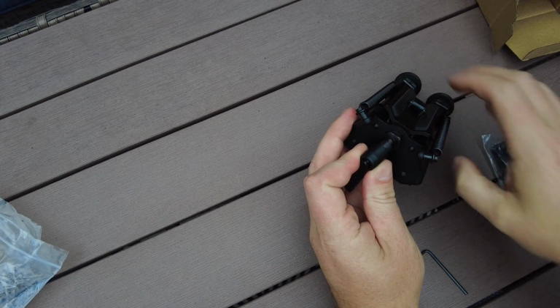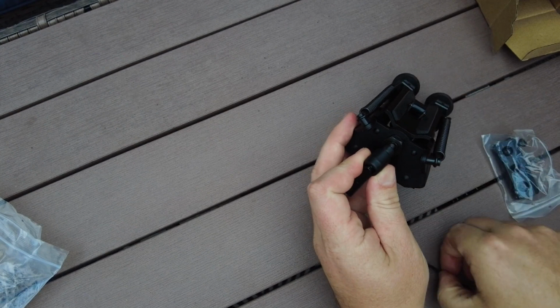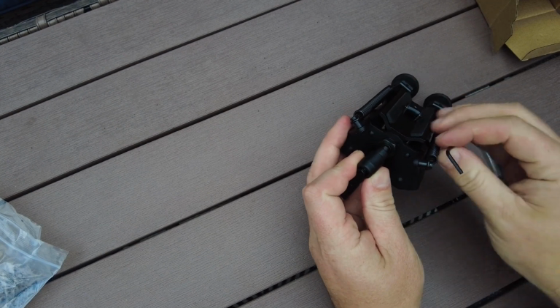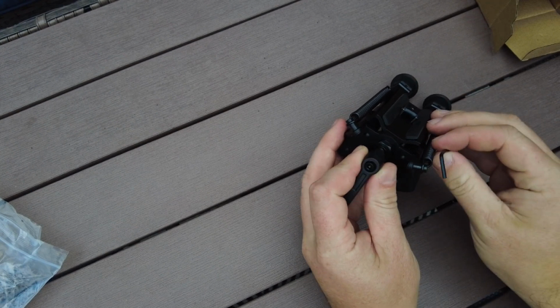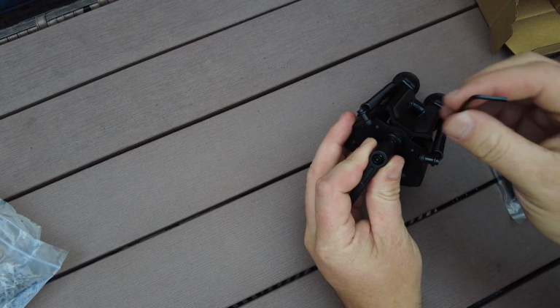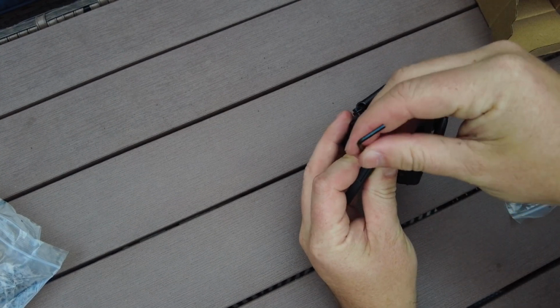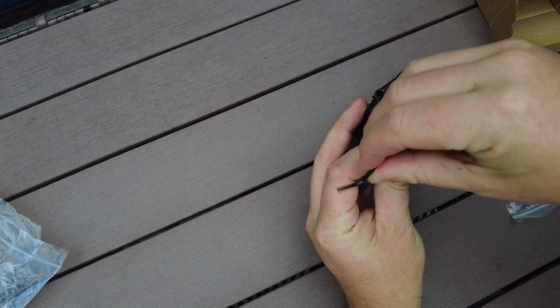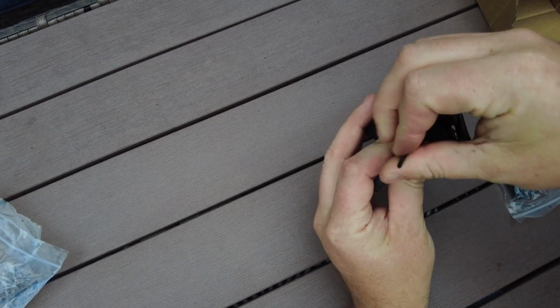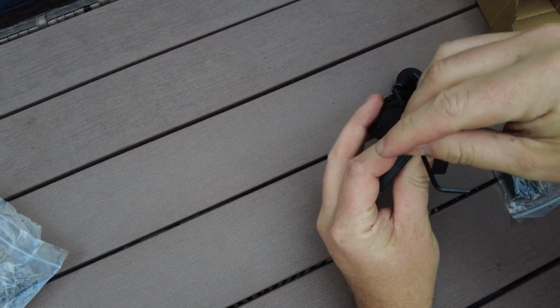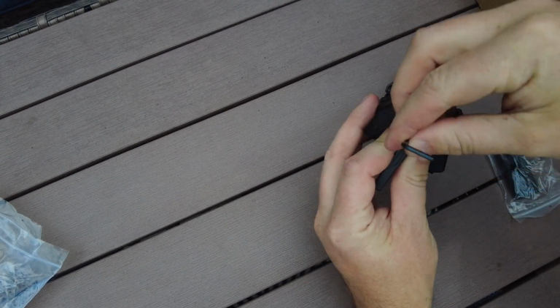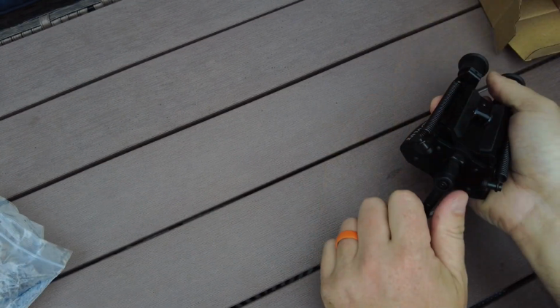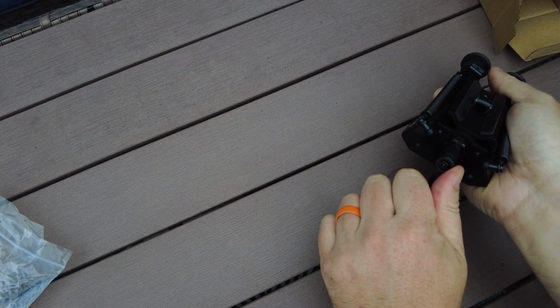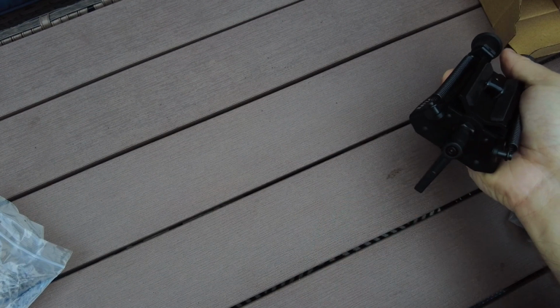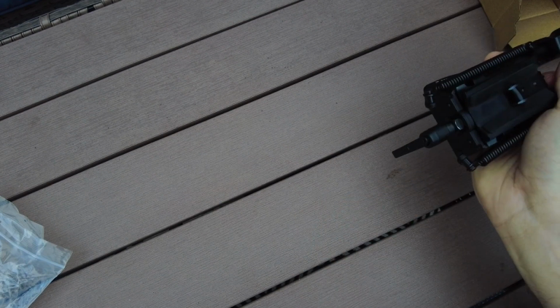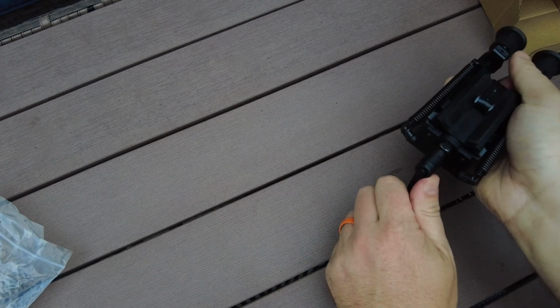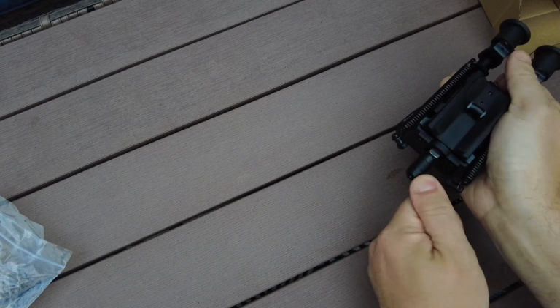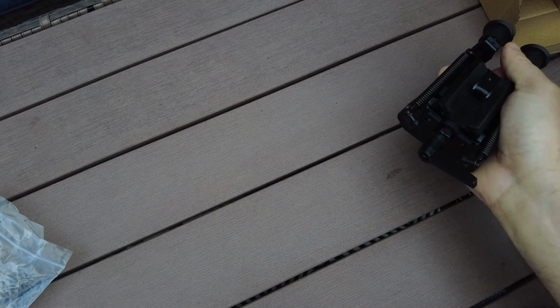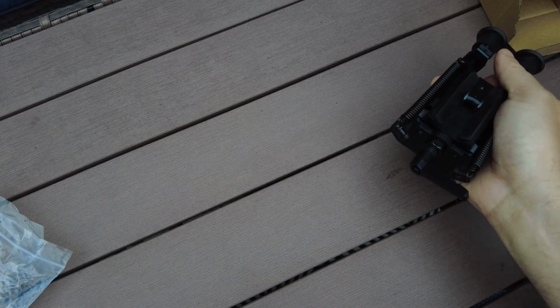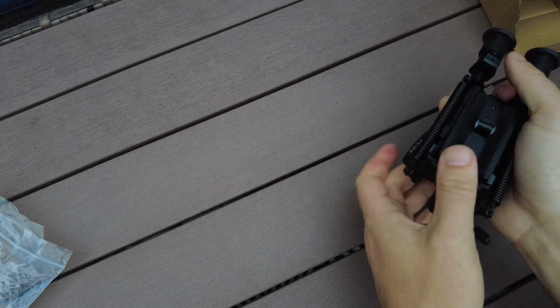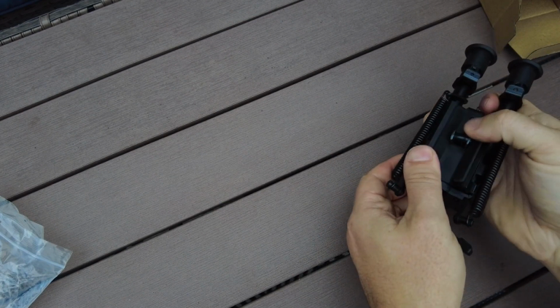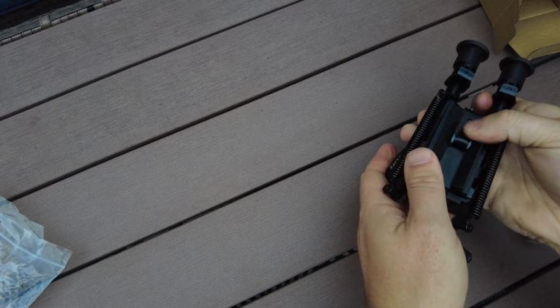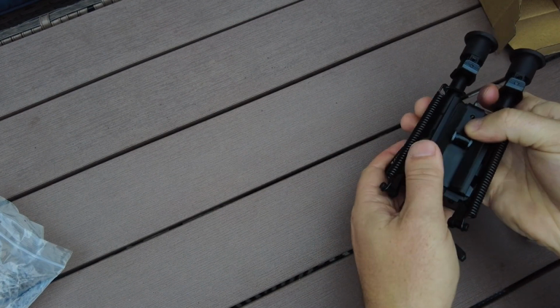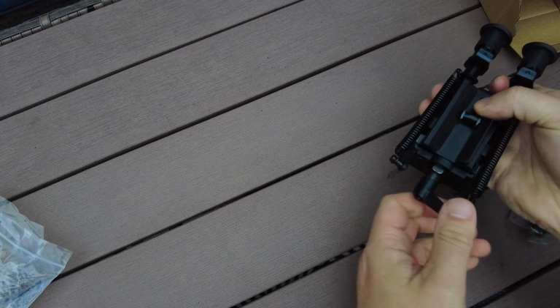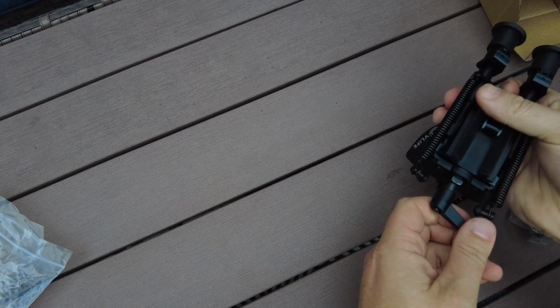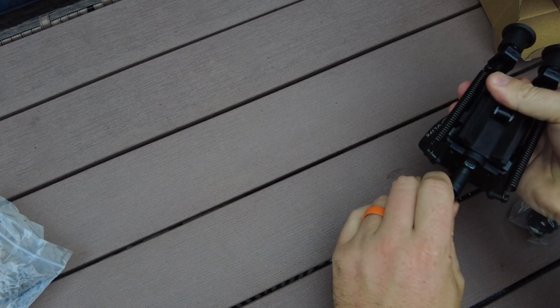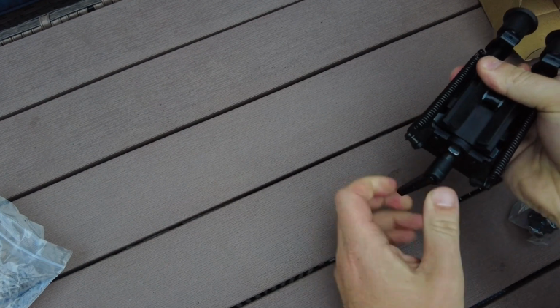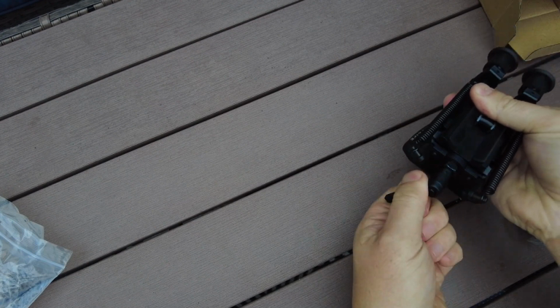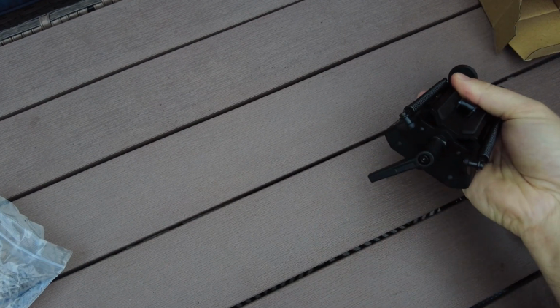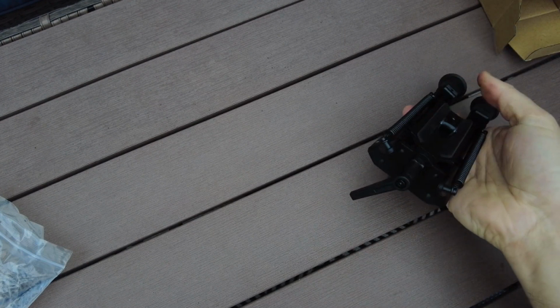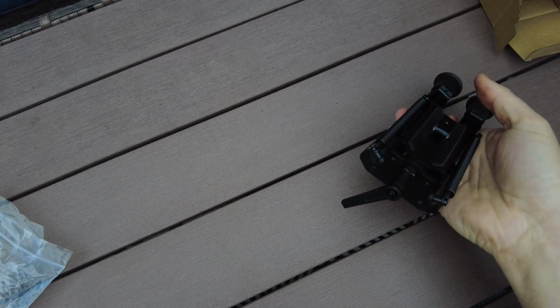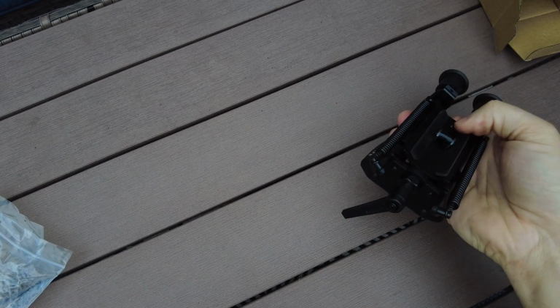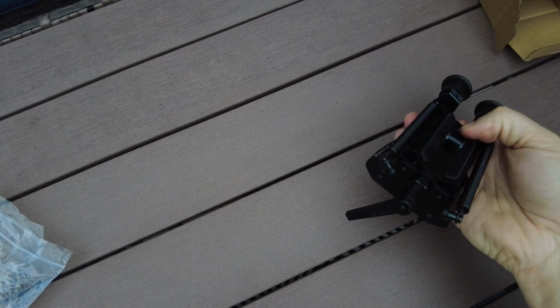All tools that you're going to need for this are included in the box. Now that I've got that attached, moving it counterclockwise actually loosens up my tilt feature, and moving it clockwise tightens the tilt feature.